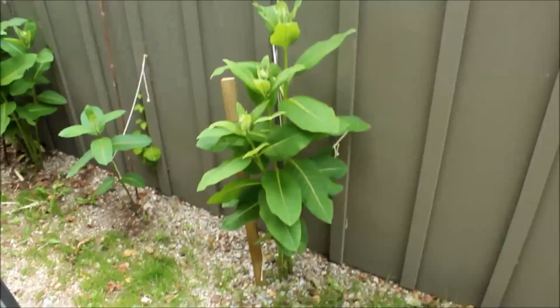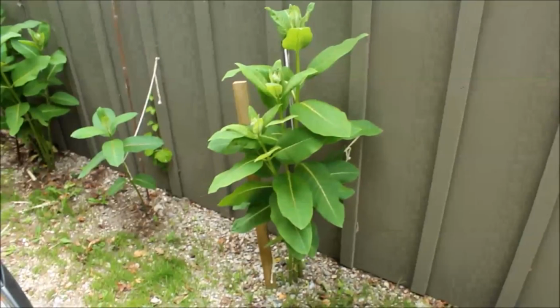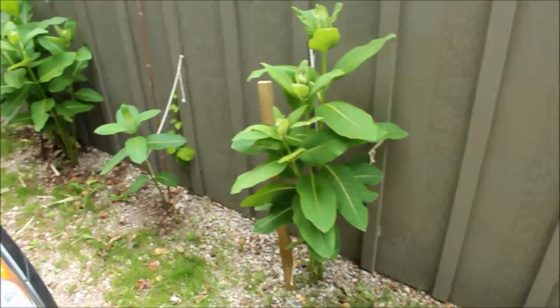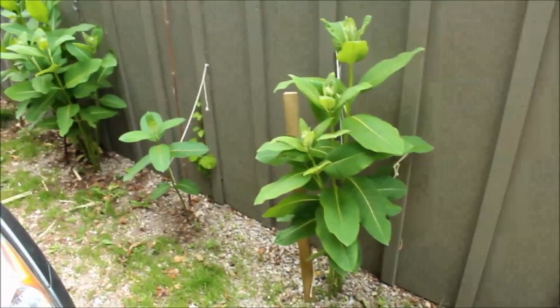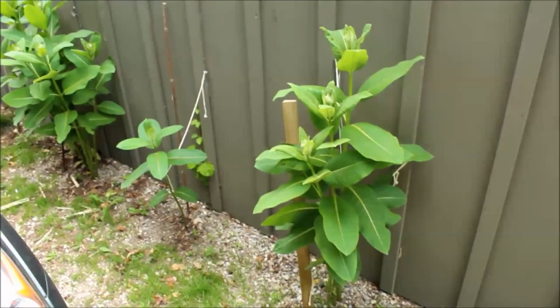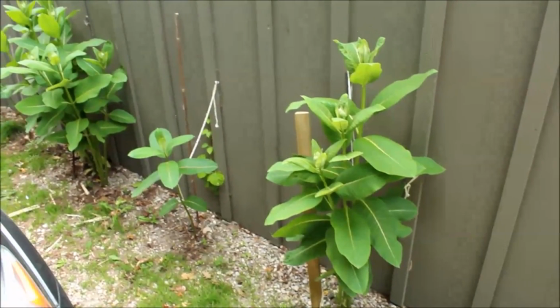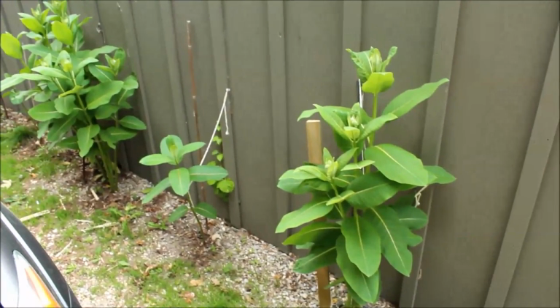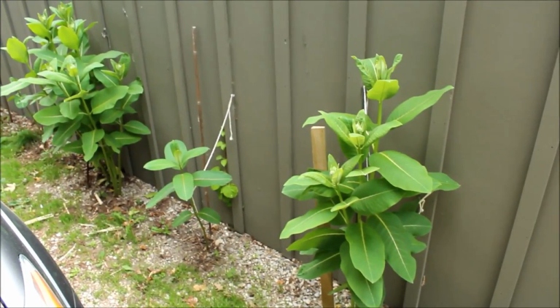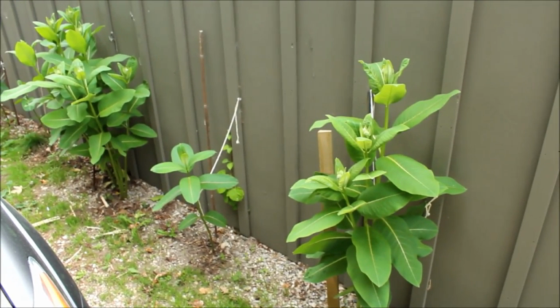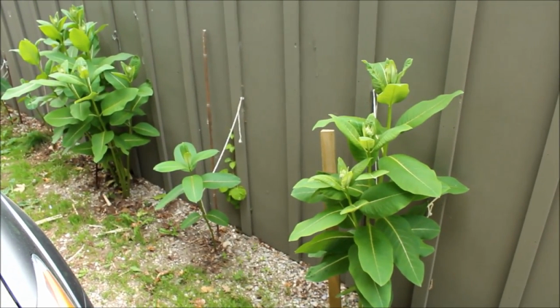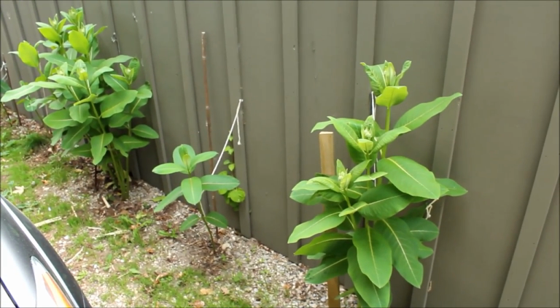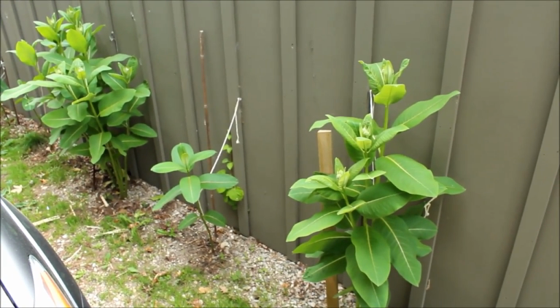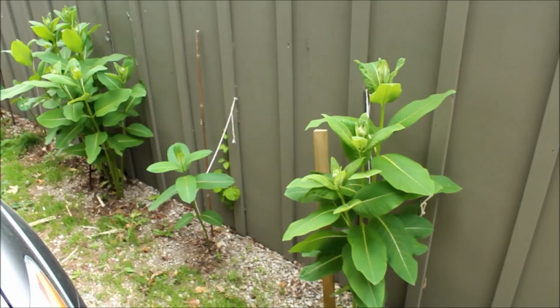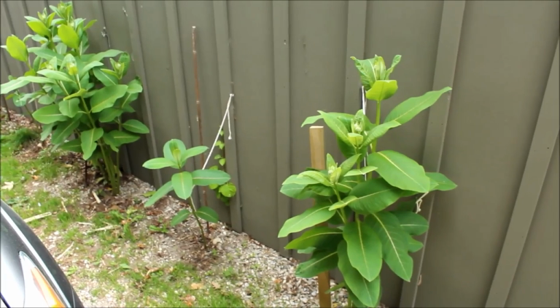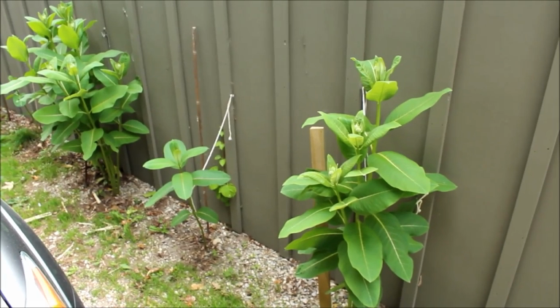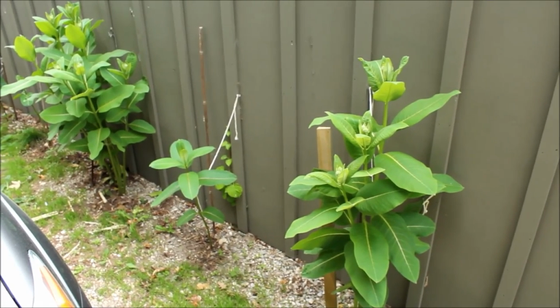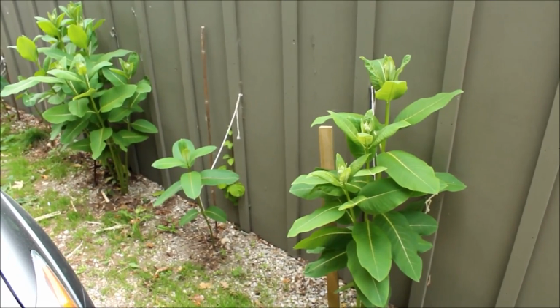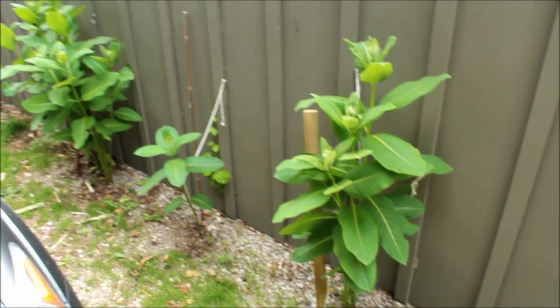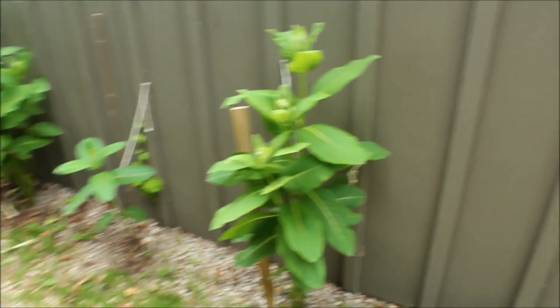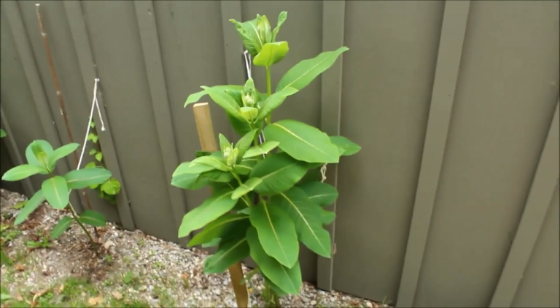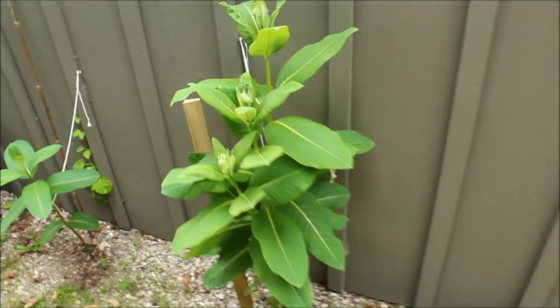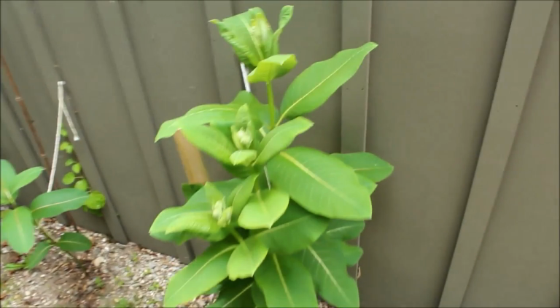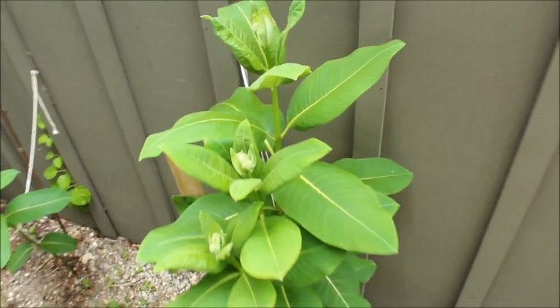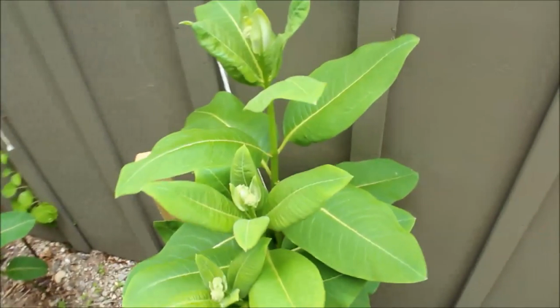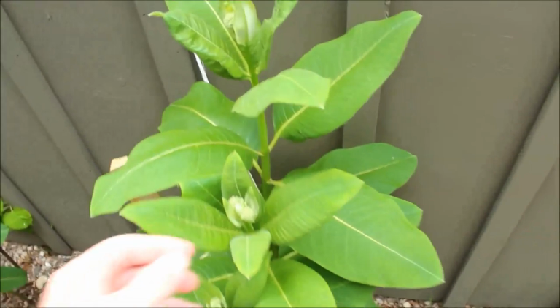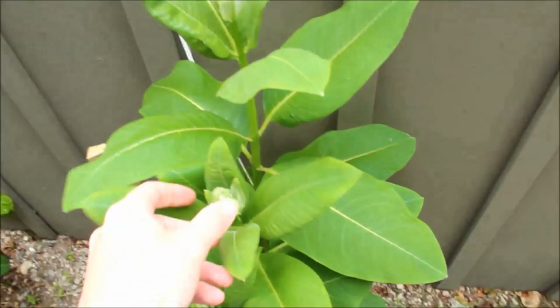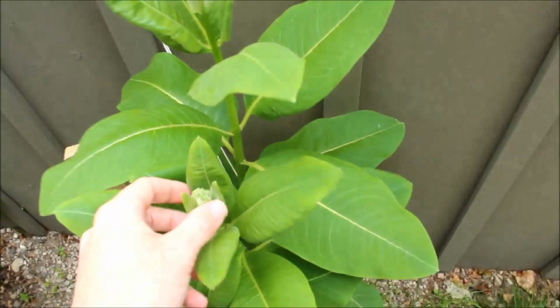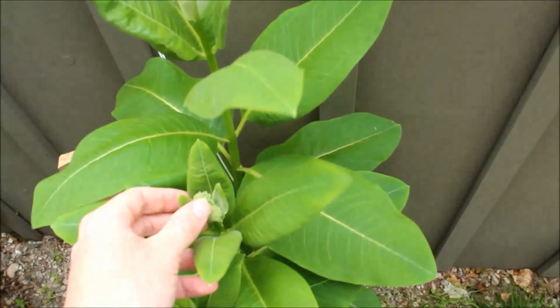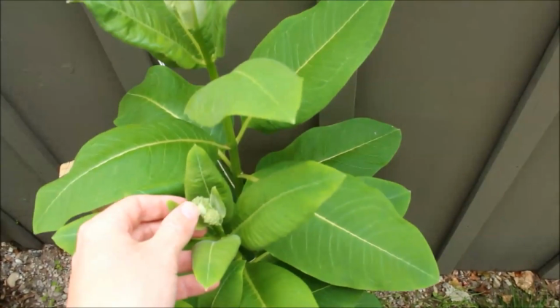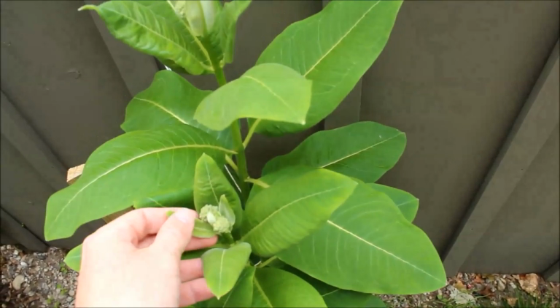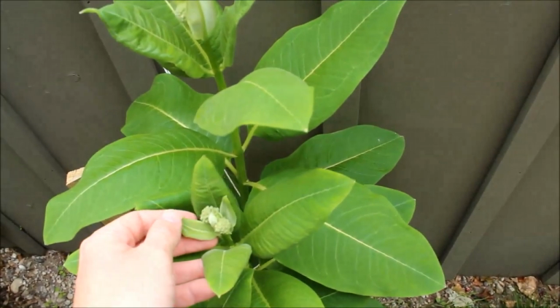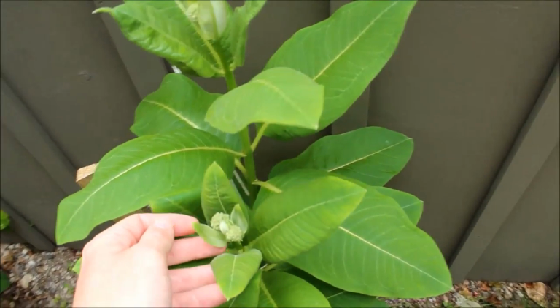Taller plants will often require staking to prevent collapse. Over time you can expect a vibrant patch to form, as common milkweed likes to spread by its roots. We initially had one plant in this patch, but now we have about a dozen.